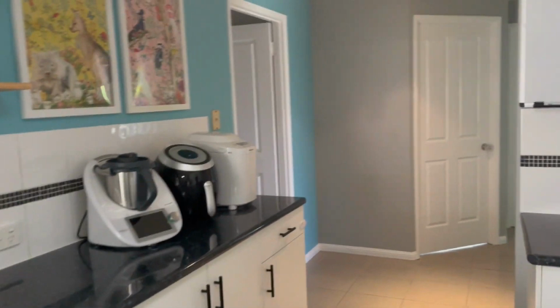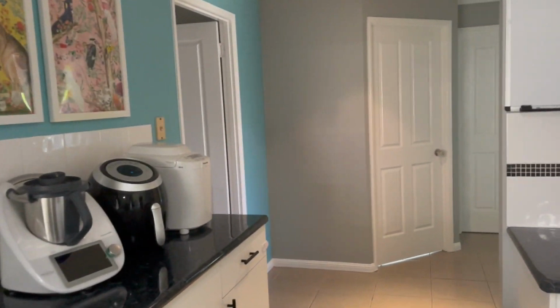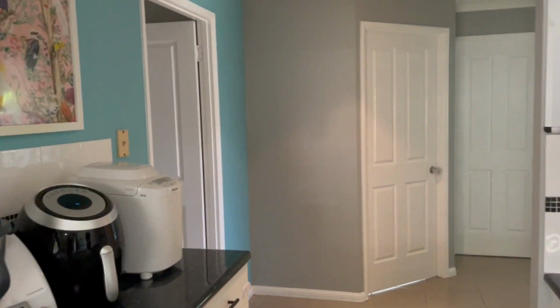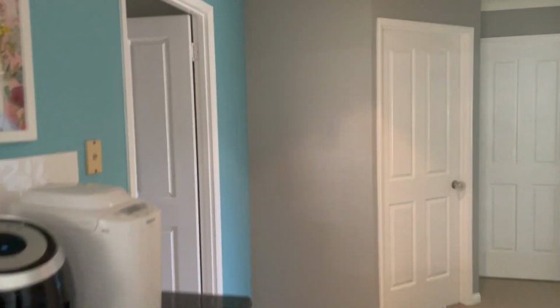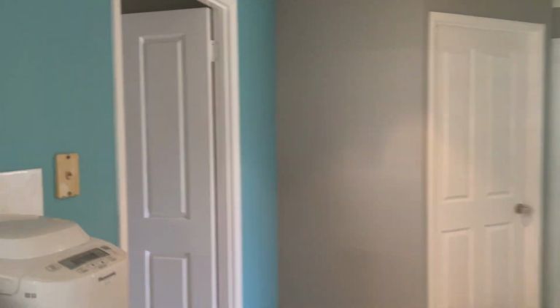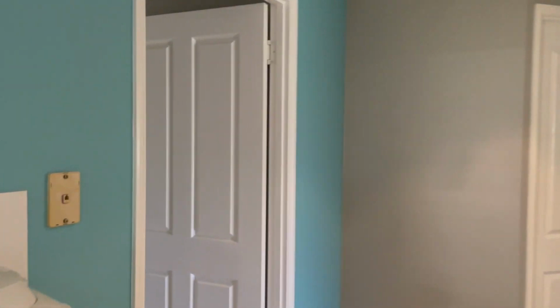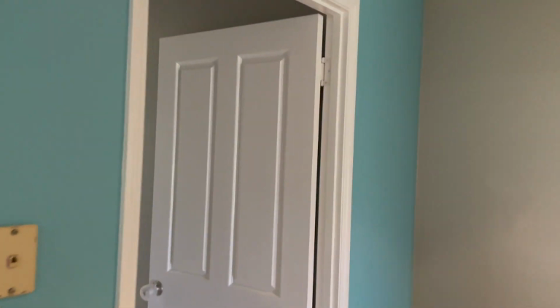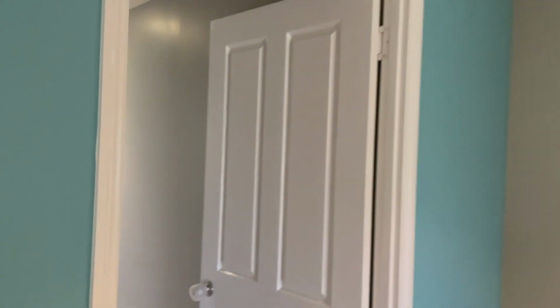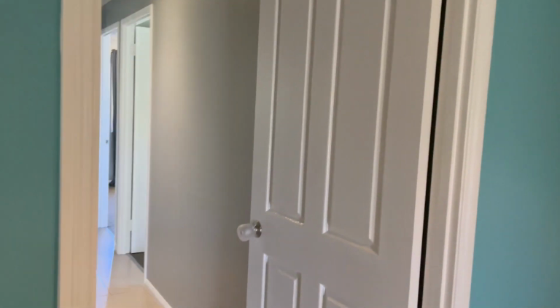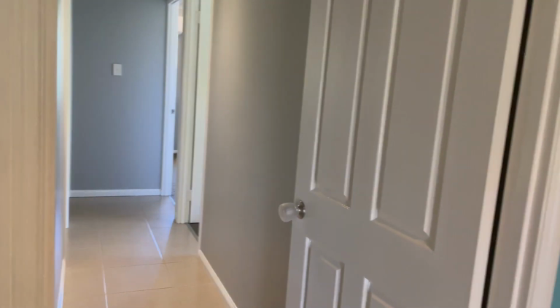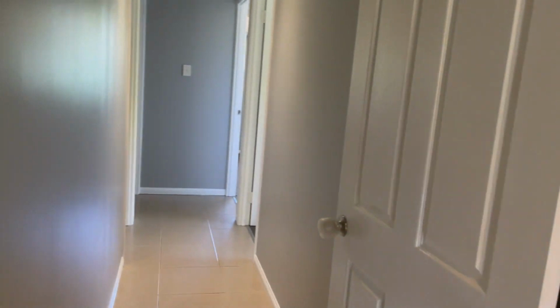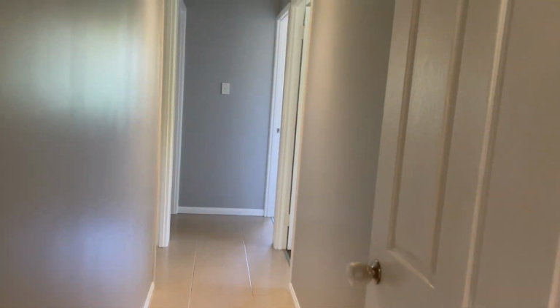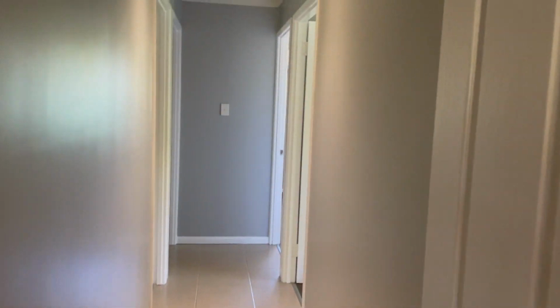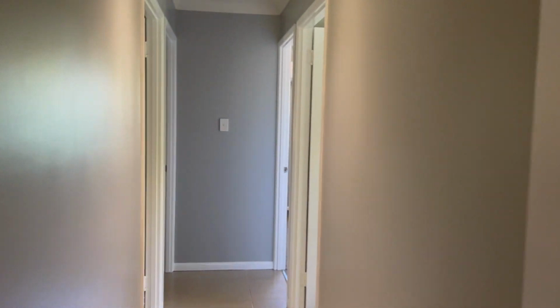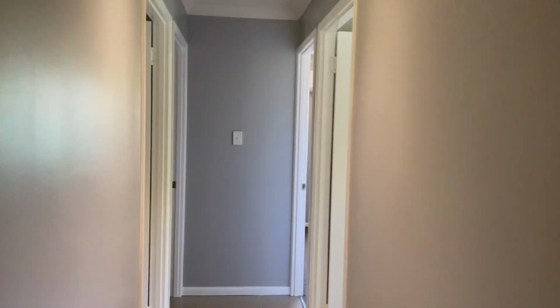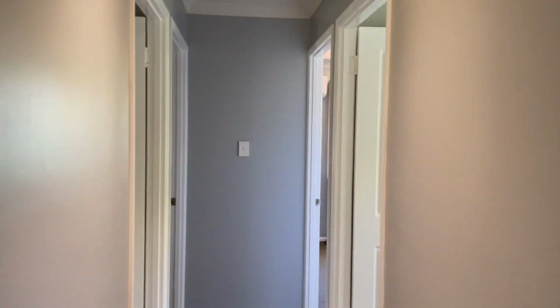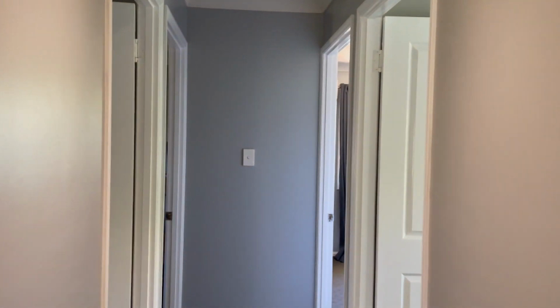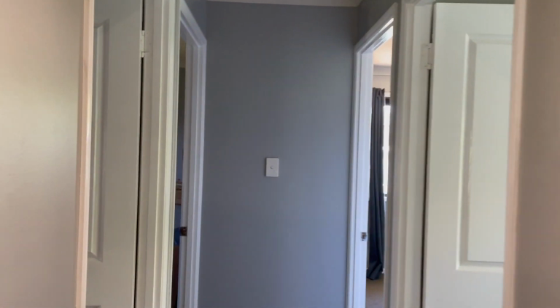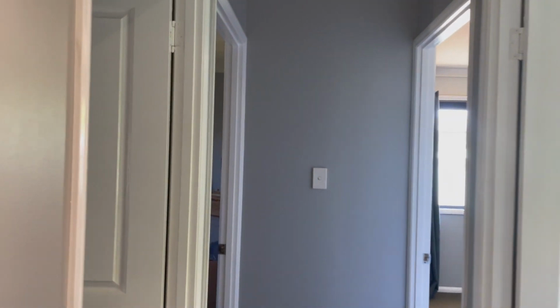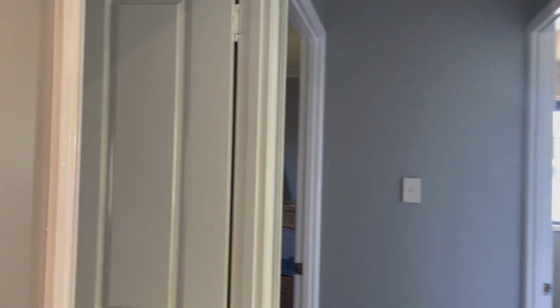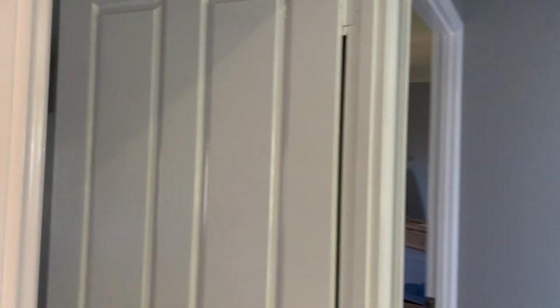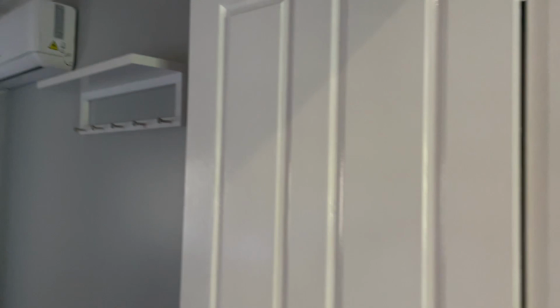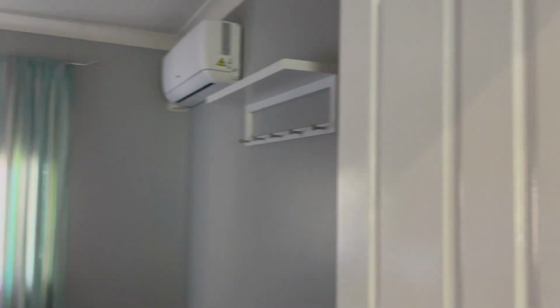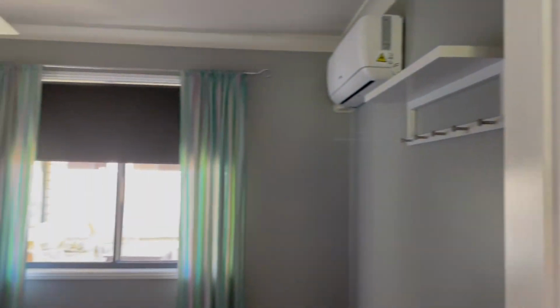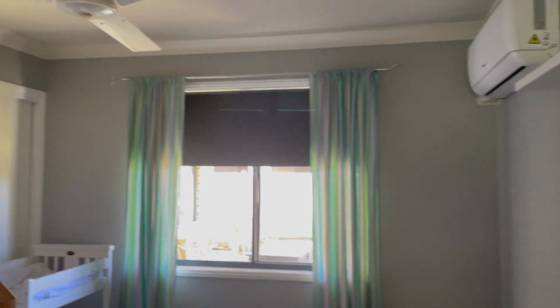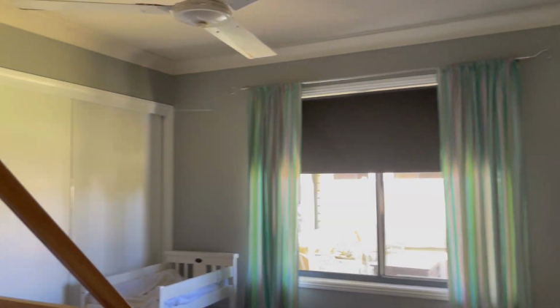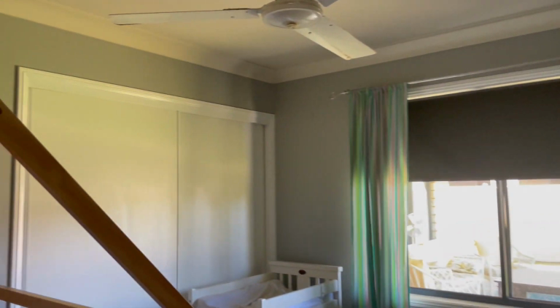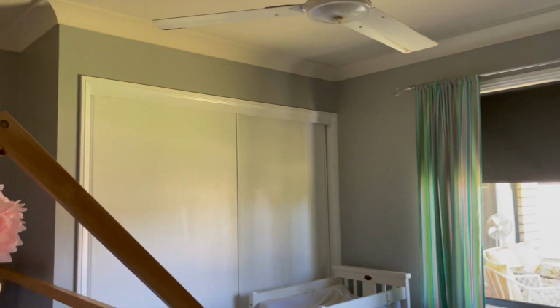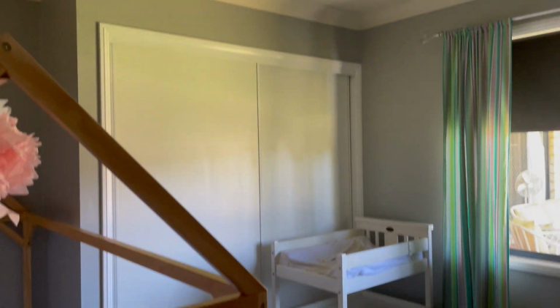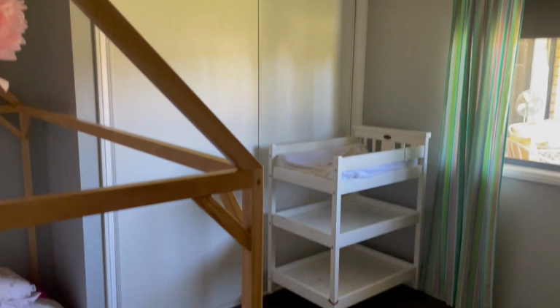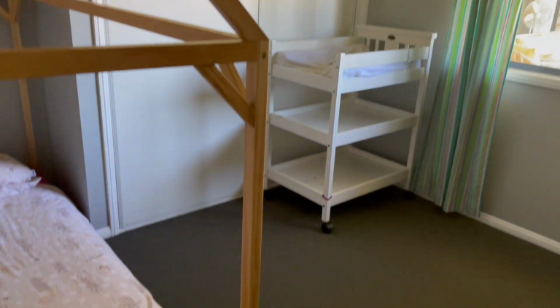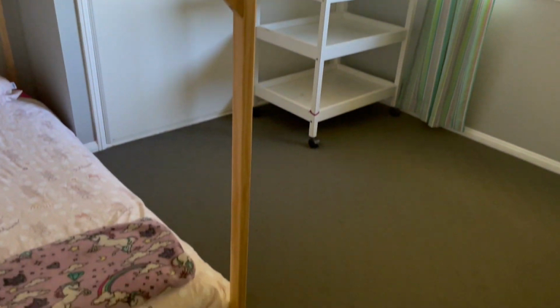Walking through this area here, we have 4 bedrooms so you can close it off with a door. All your bedrooms have built-ins and freshly painted carpet.